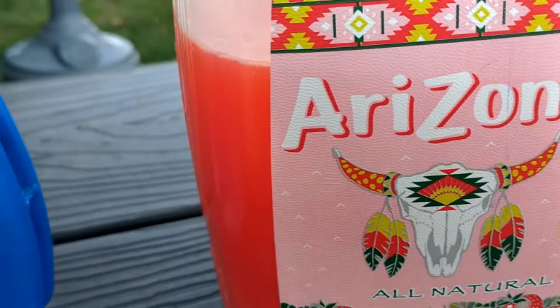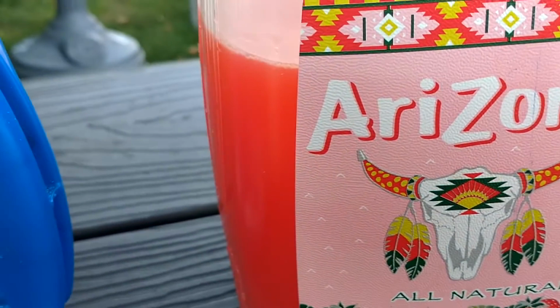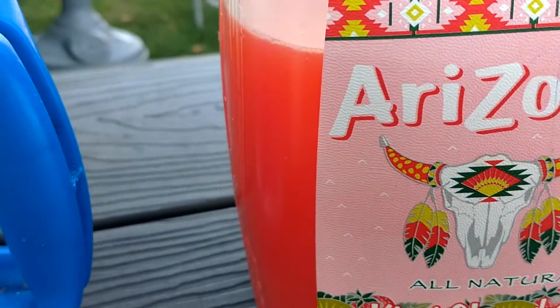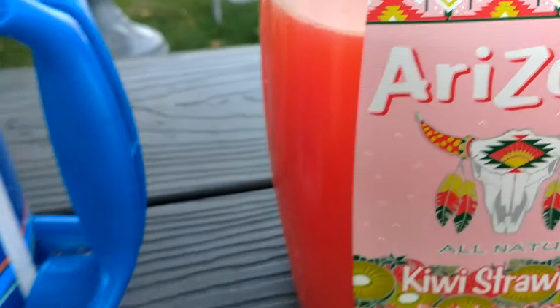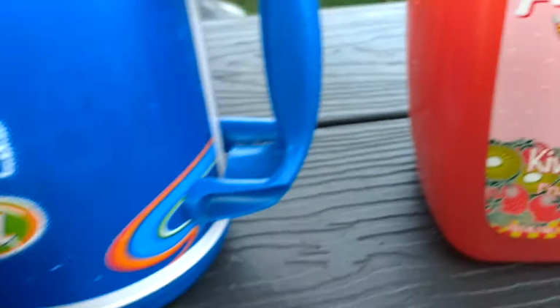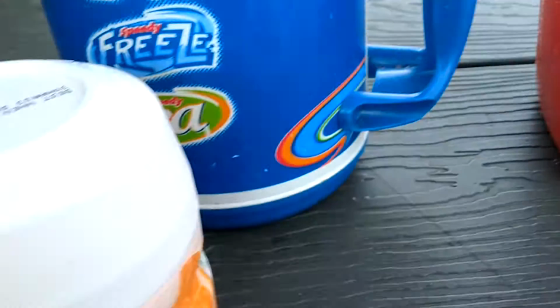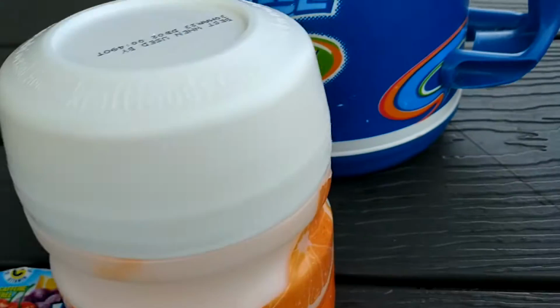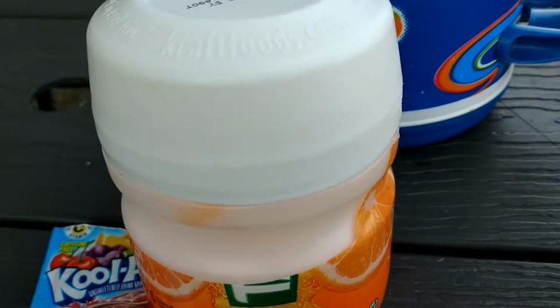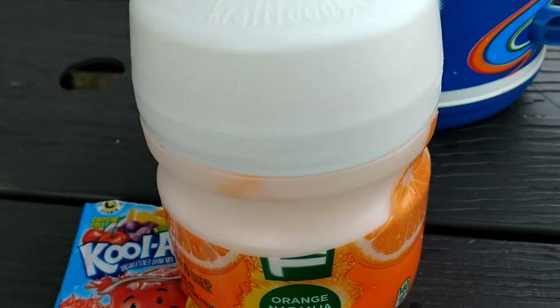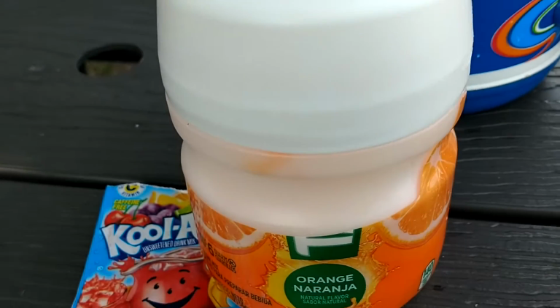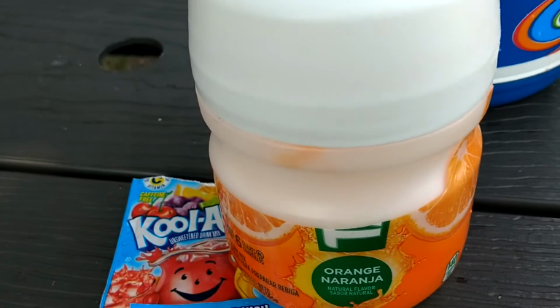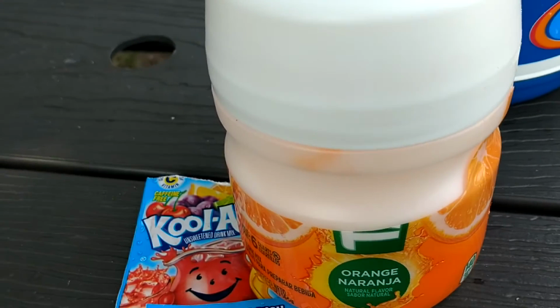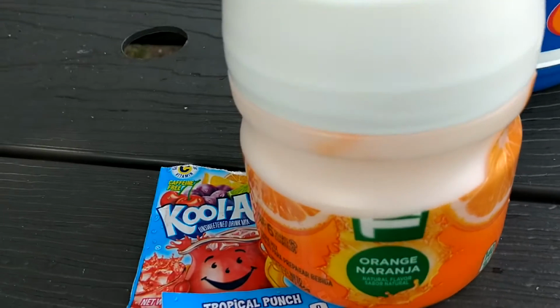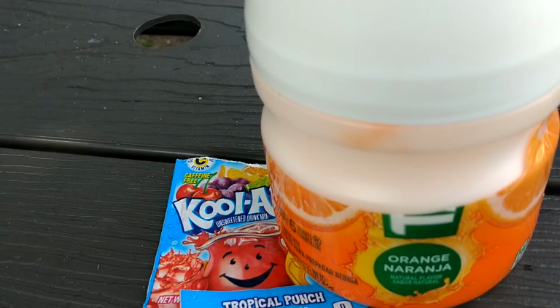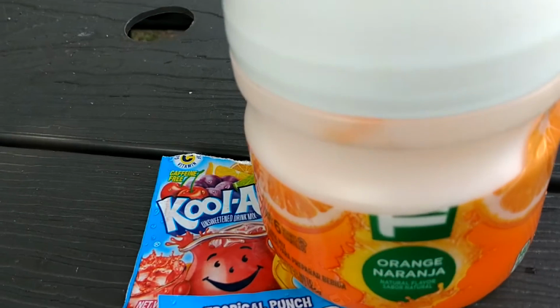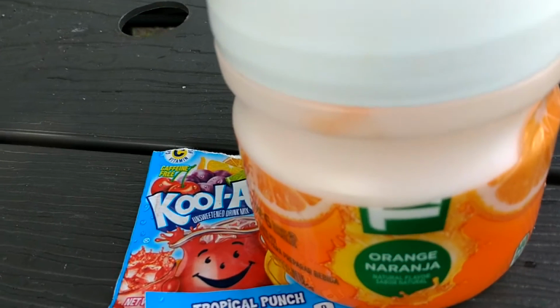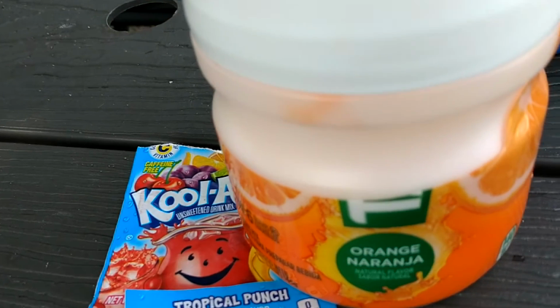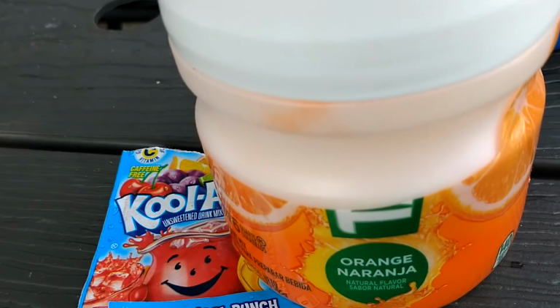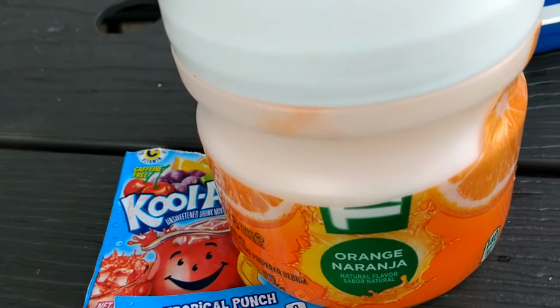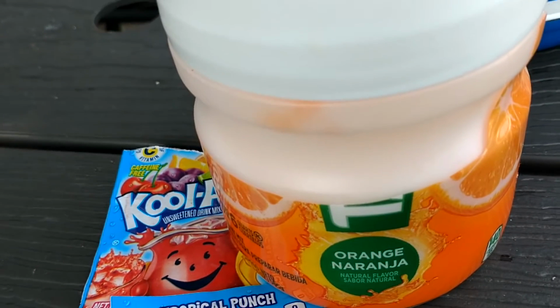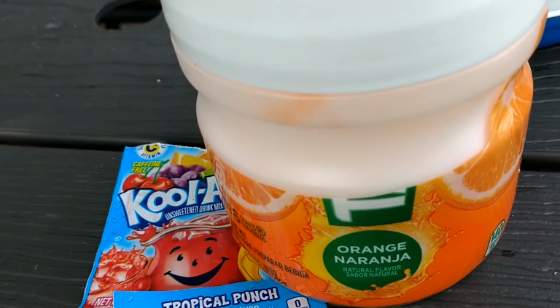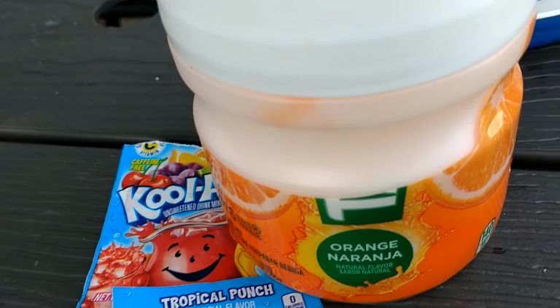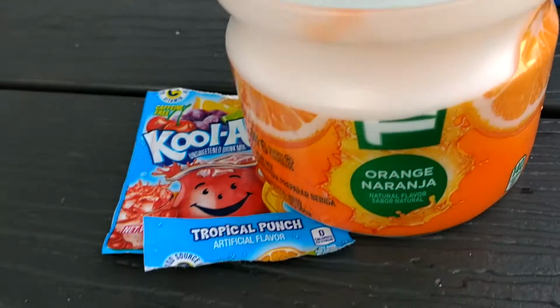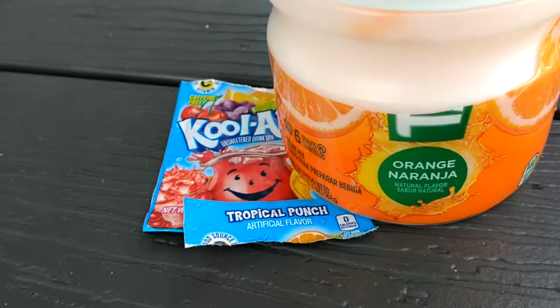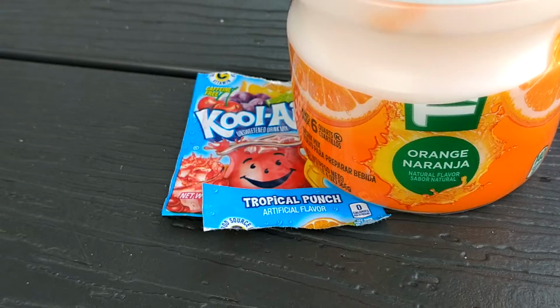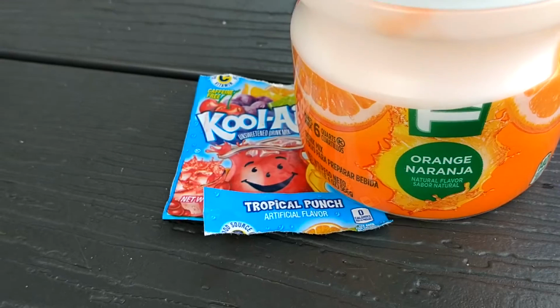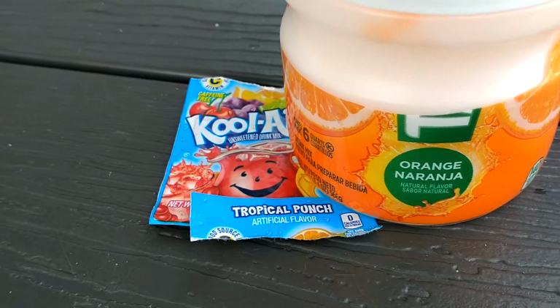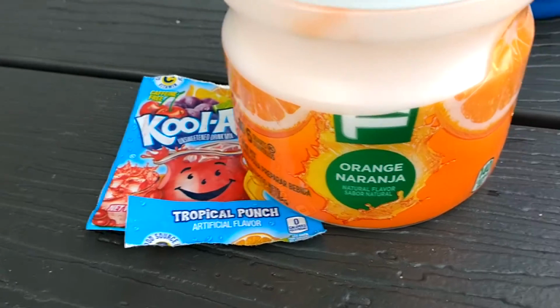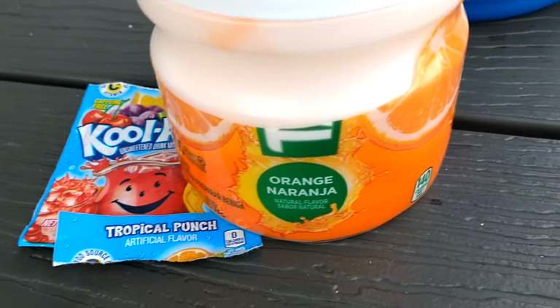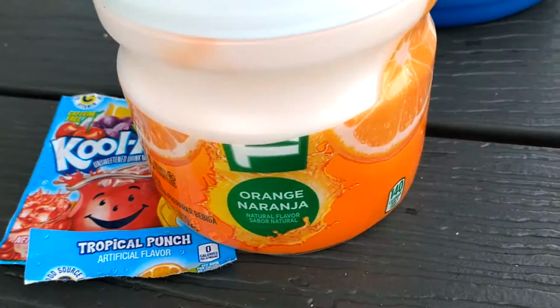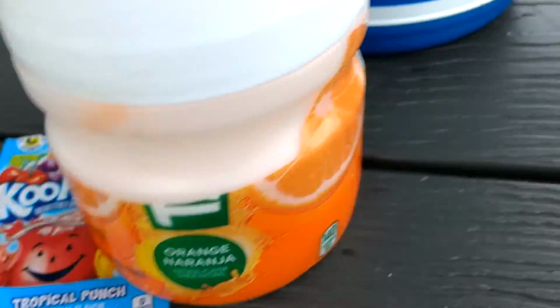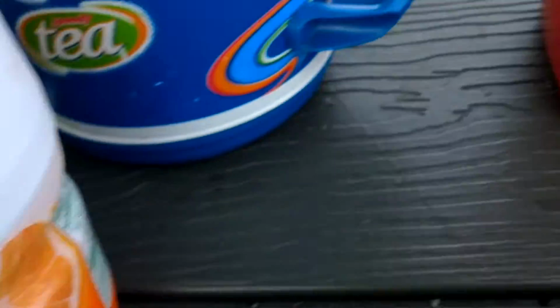It takes over the orange but it gives it a really good flavor. You guys are going to try this sometime. It's a really good drink — Tropical Punch Tang.